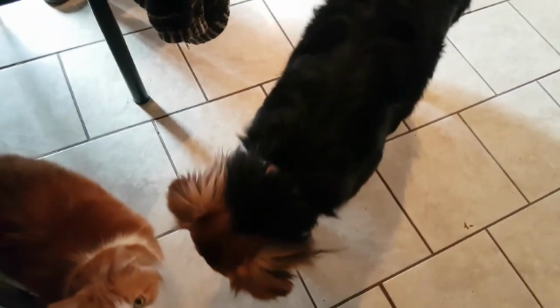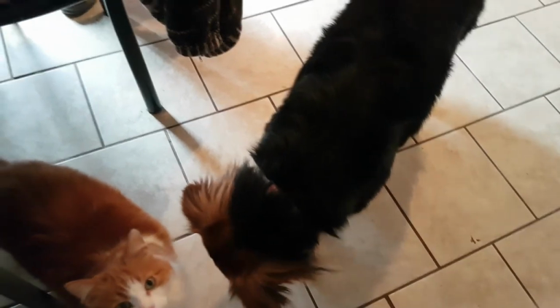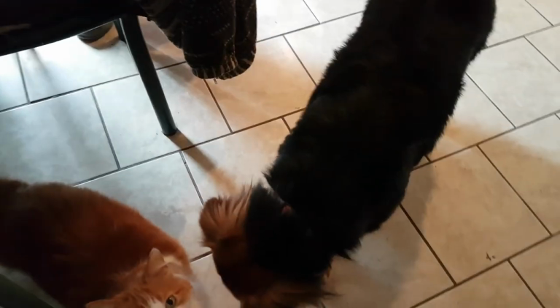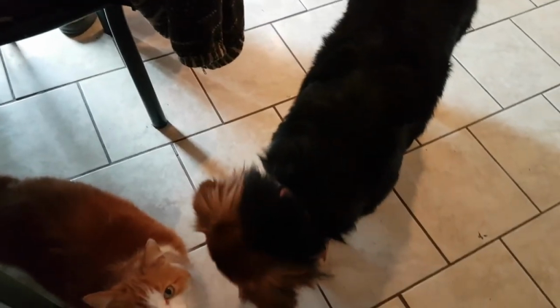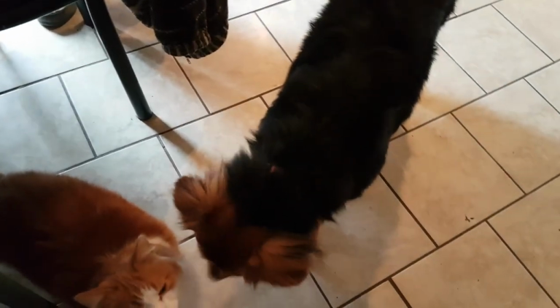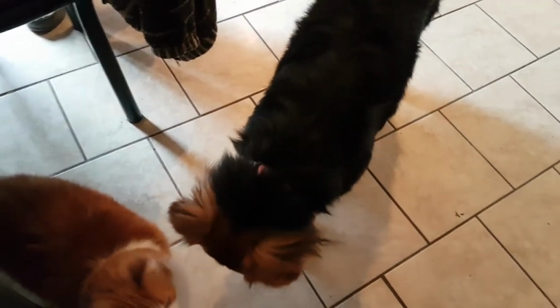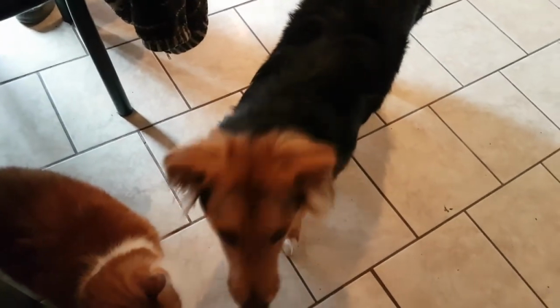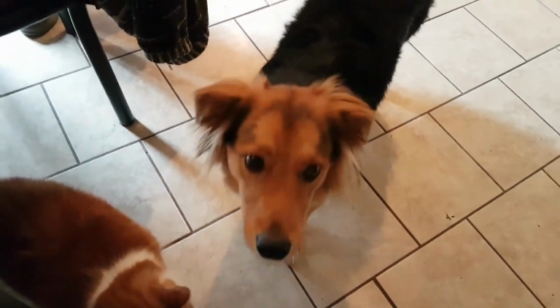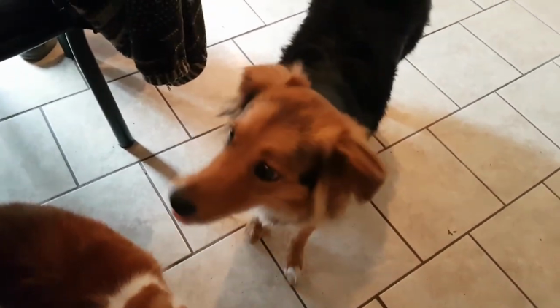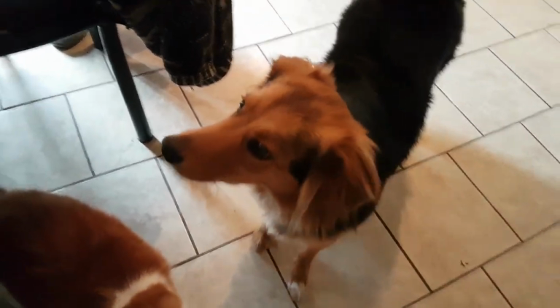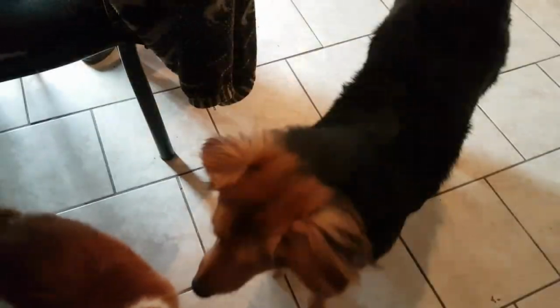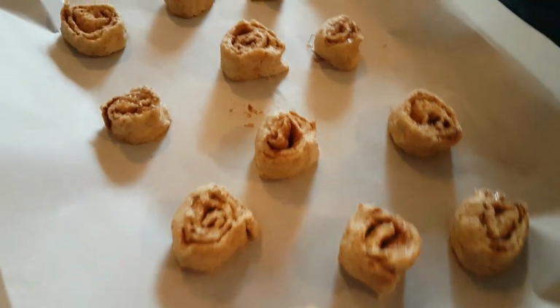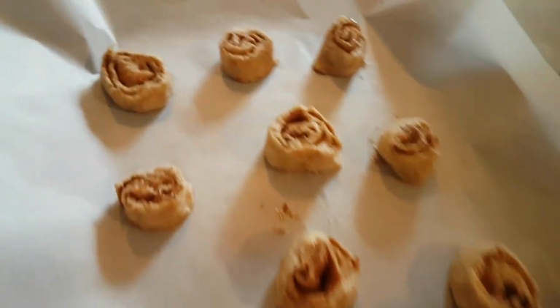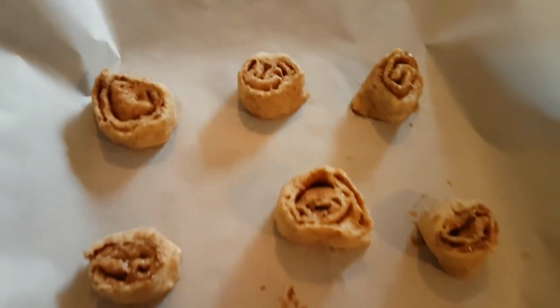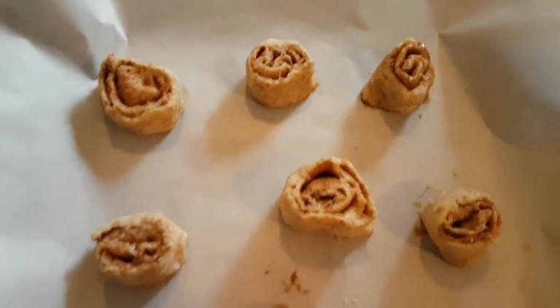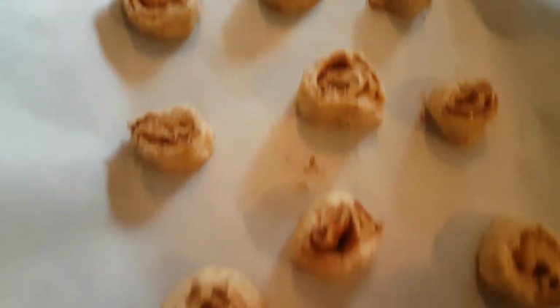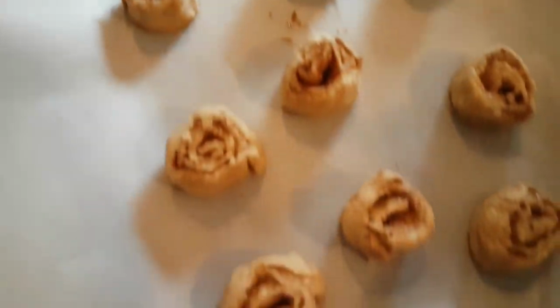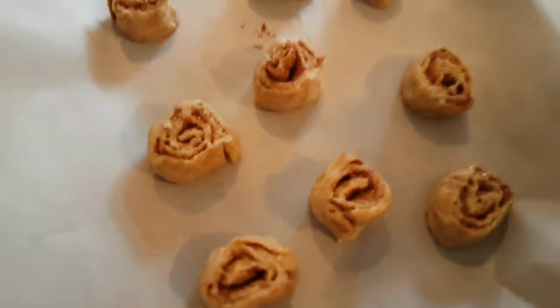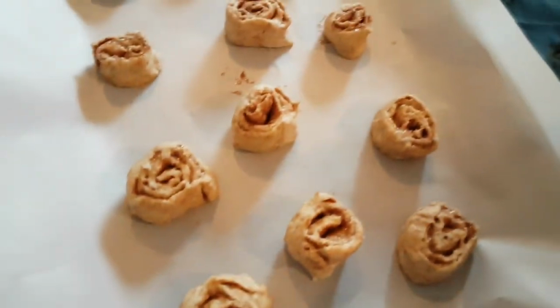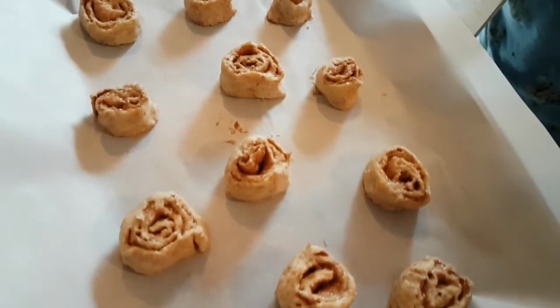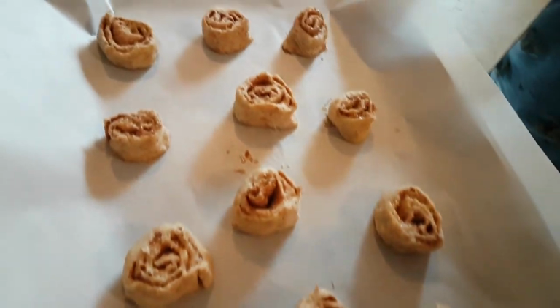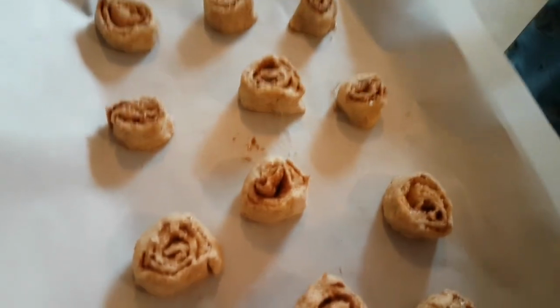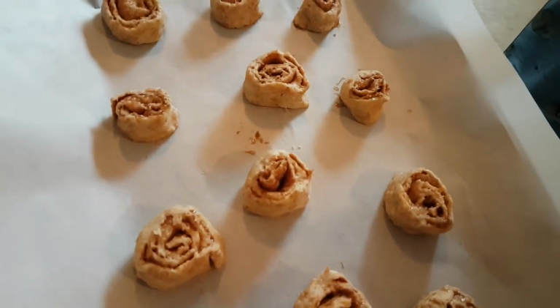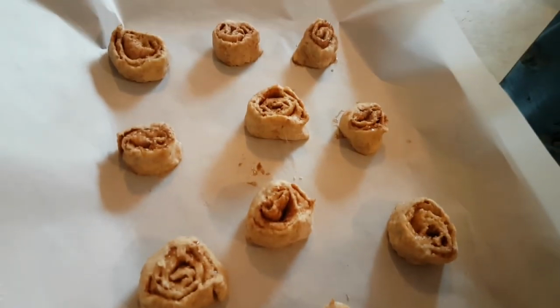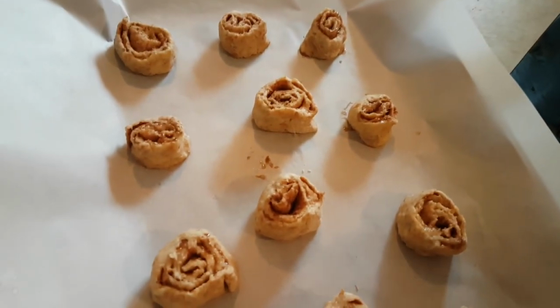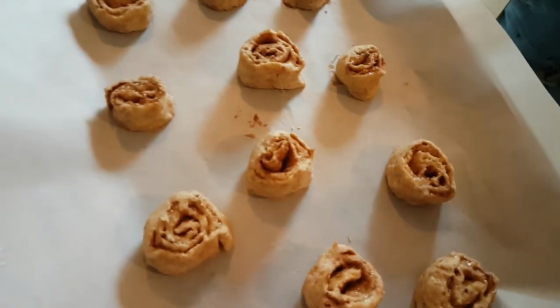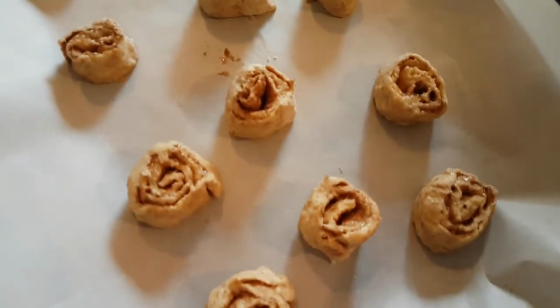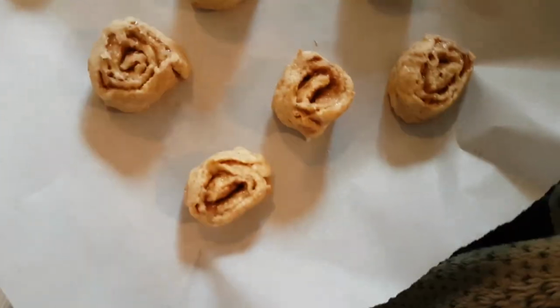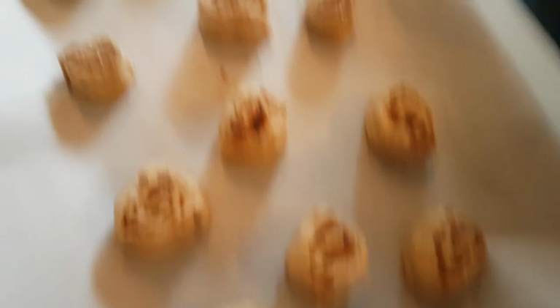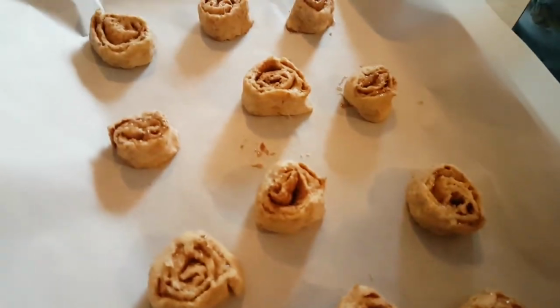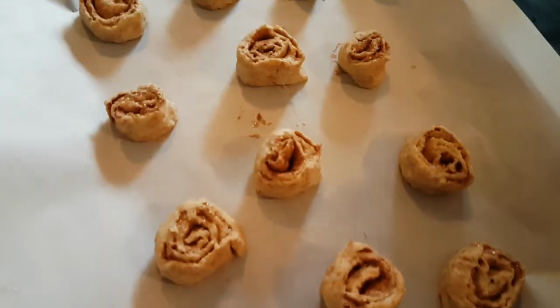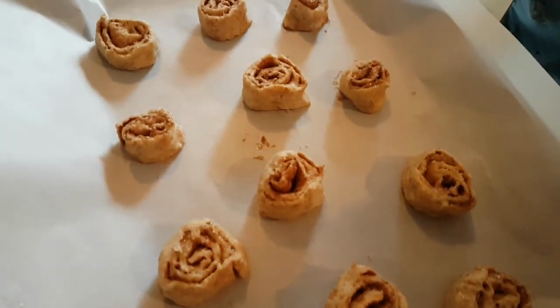I'll show you guys what they look like before going in the oven. This is what it looks like before the oven, and we're going to put it in for 15 minutes. That's so cool.